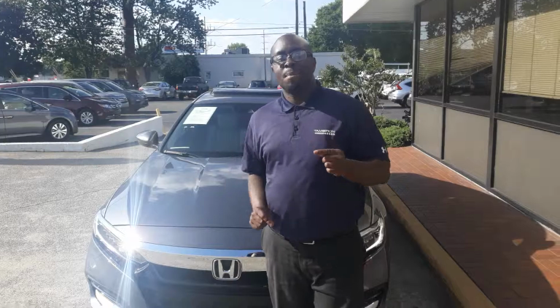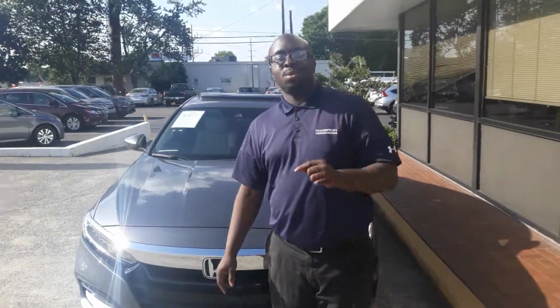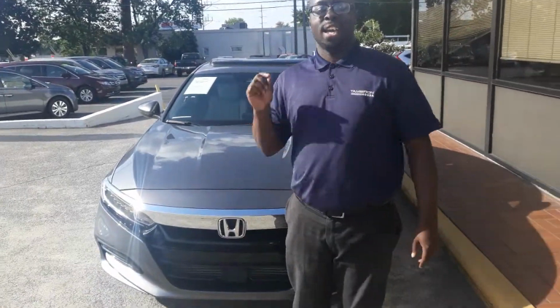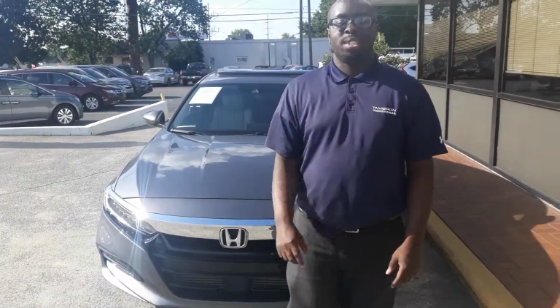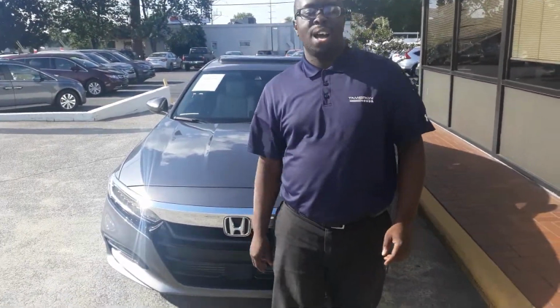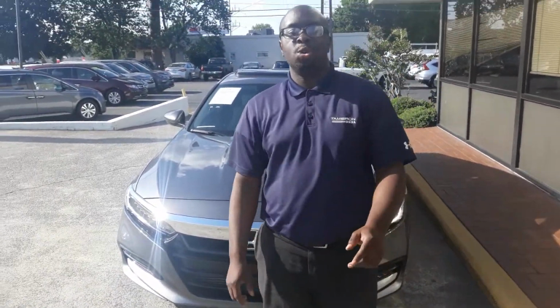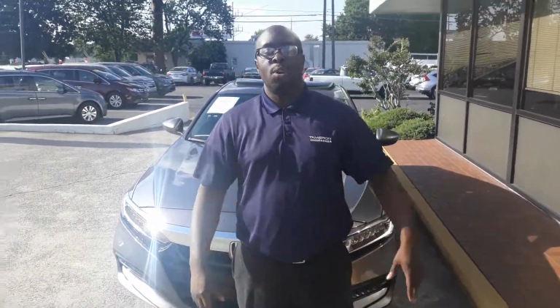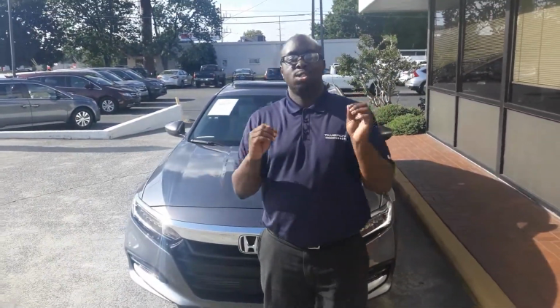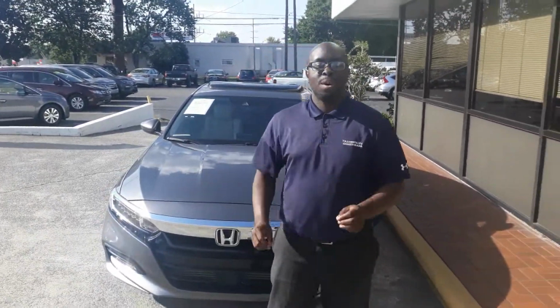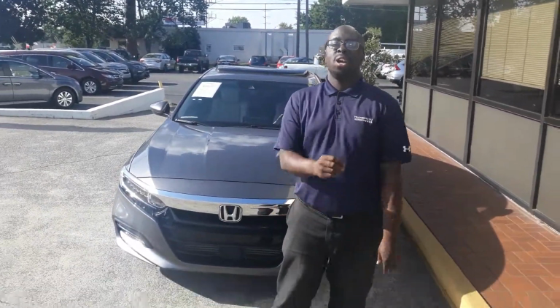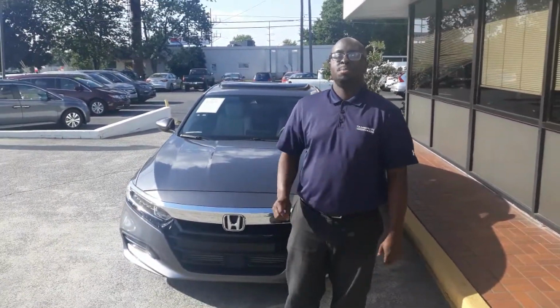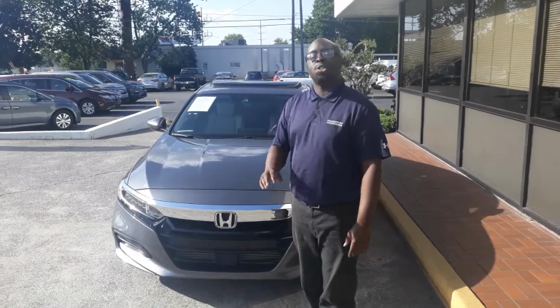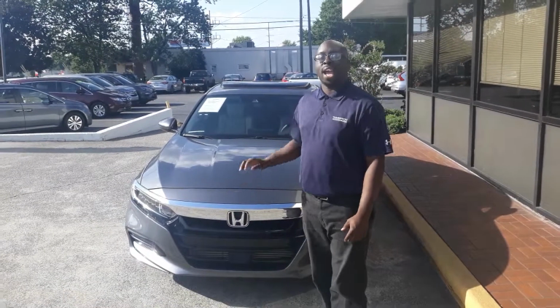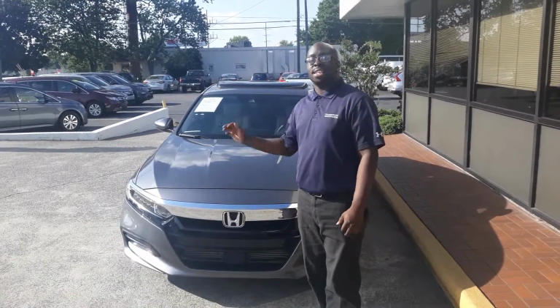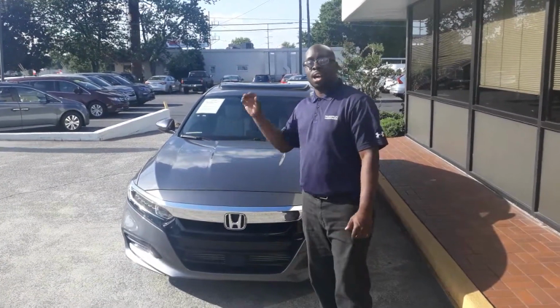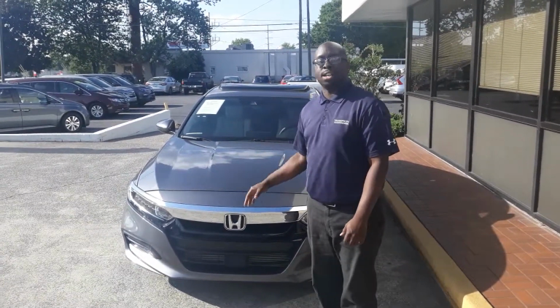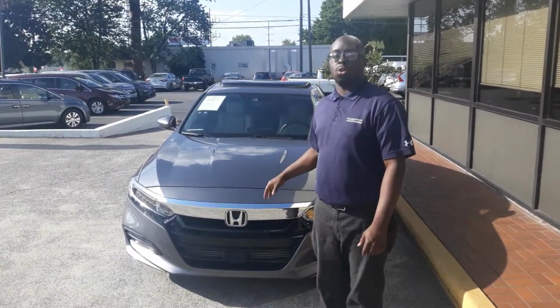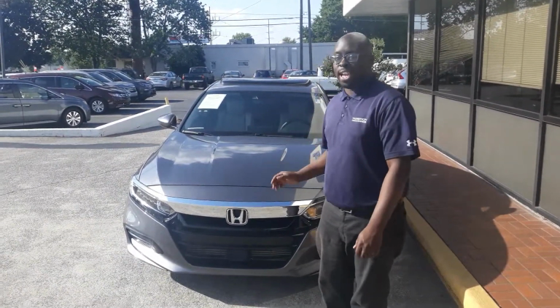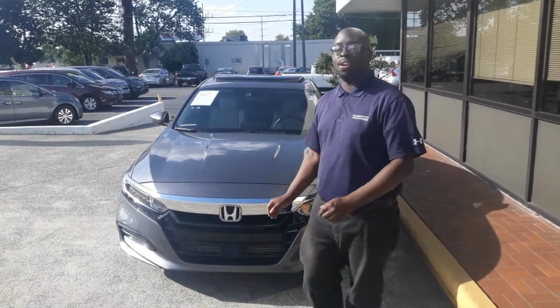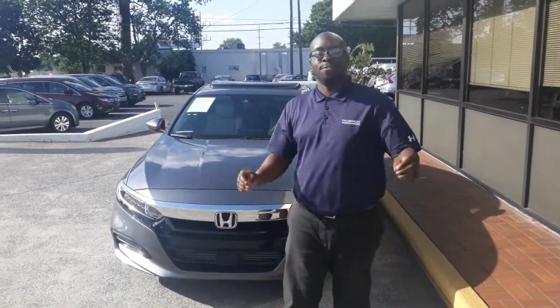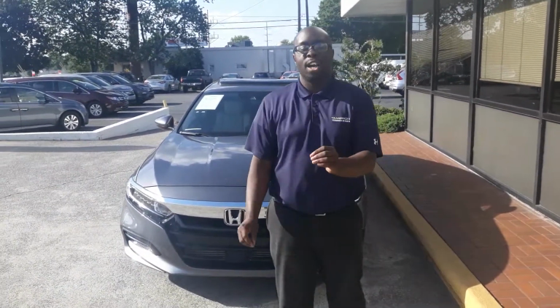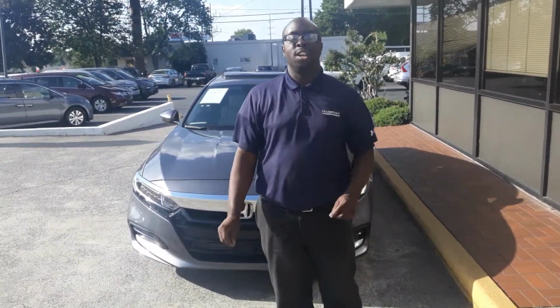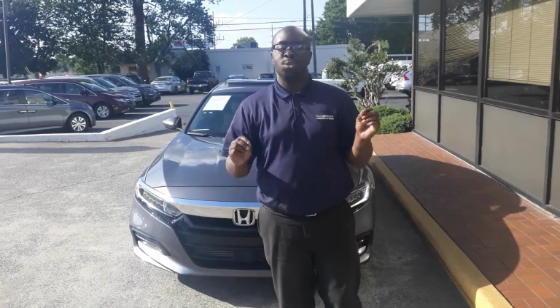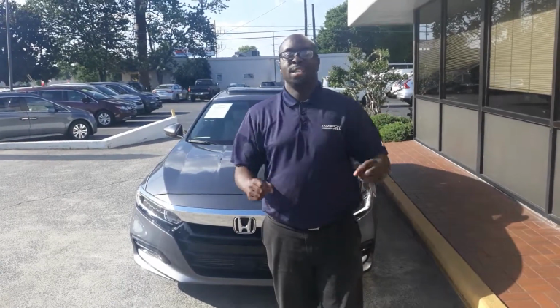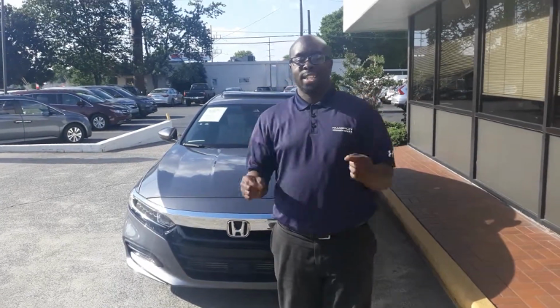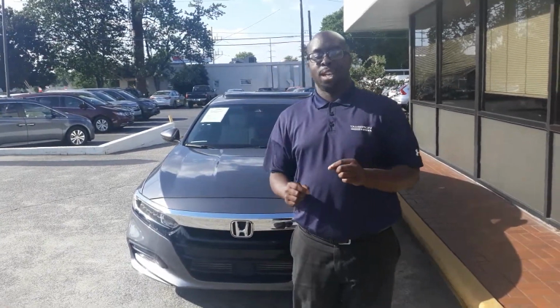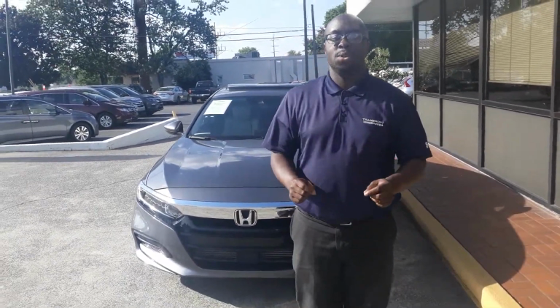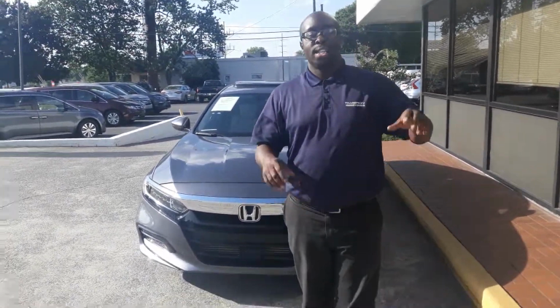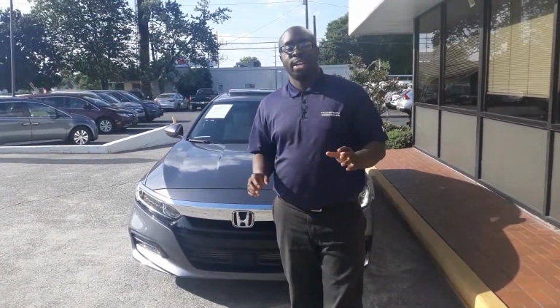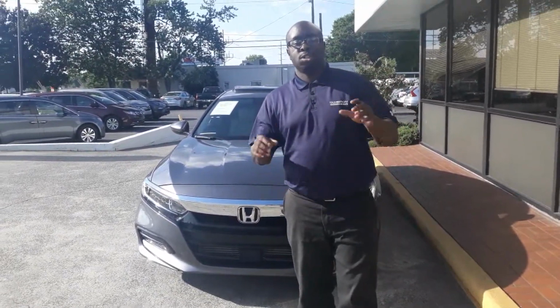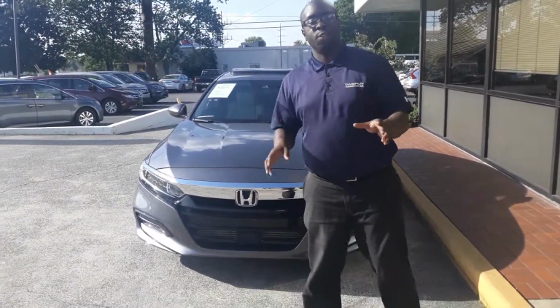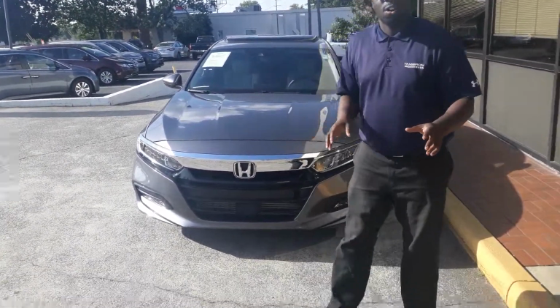Good evening, Mr. Edwards. This is Eric with Tamron Honda here in Hoover. I want to thank you so much for your inquiry on this beautiful 2018 Honda Accord EXL. This is a very, very rare vehicle — don't let this one get away. It's in great shape. I want to show you a few pieces on it.